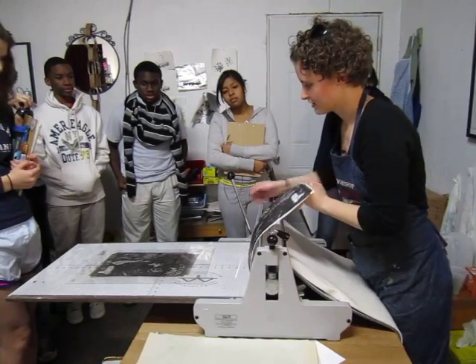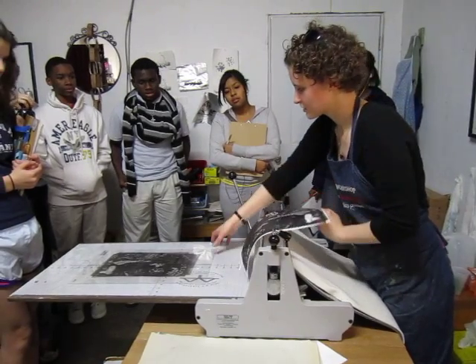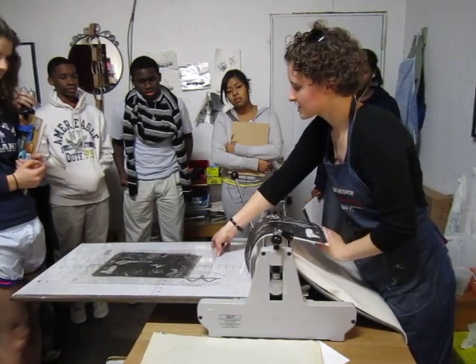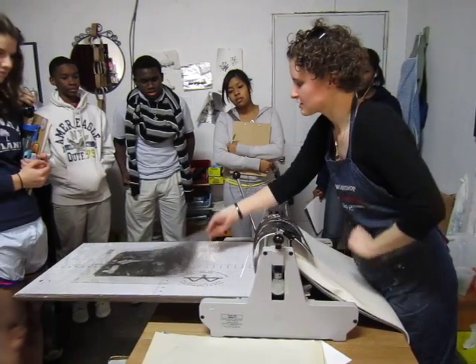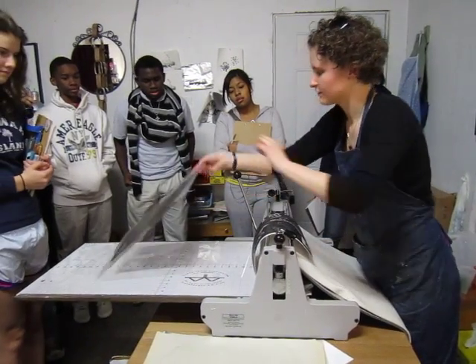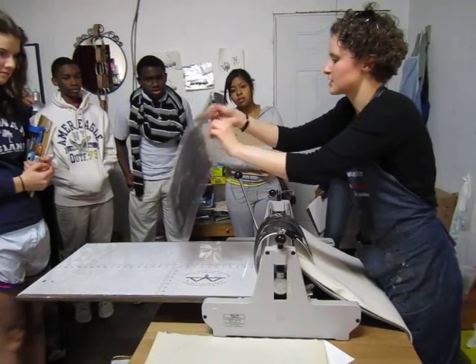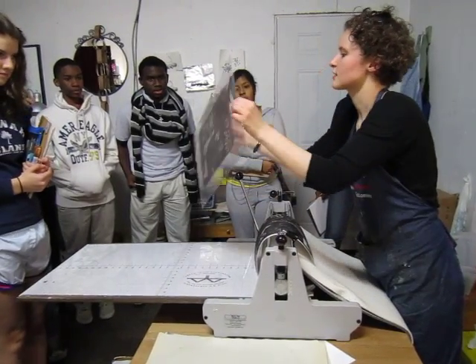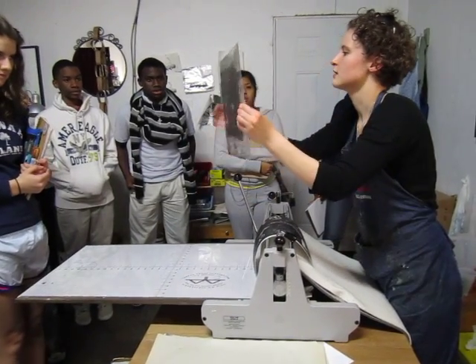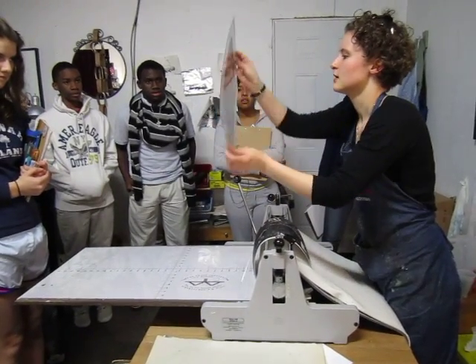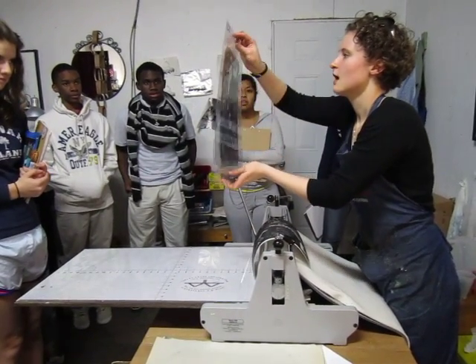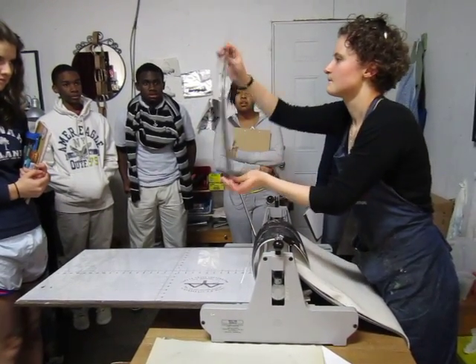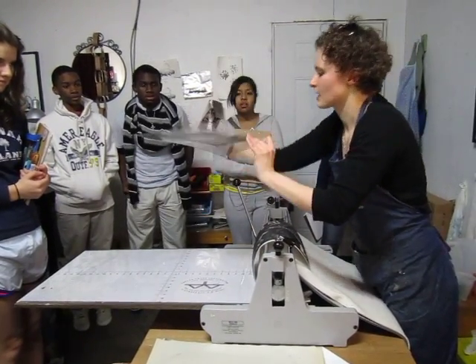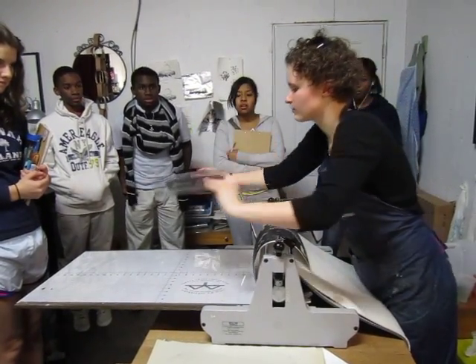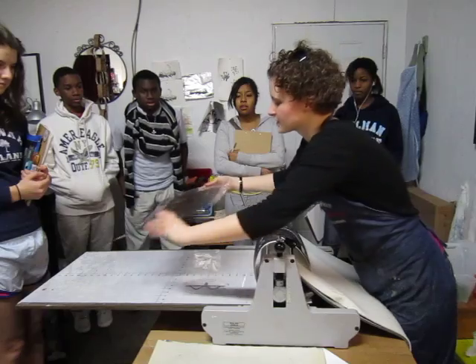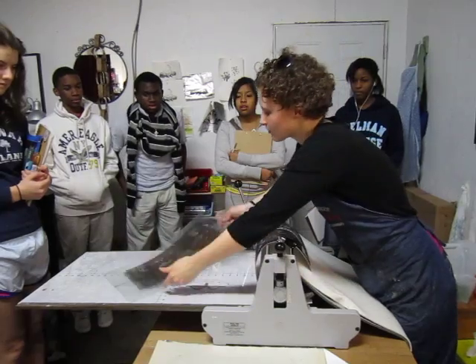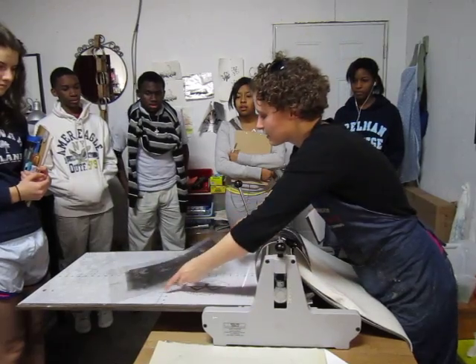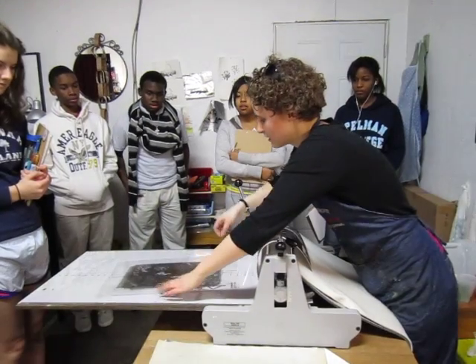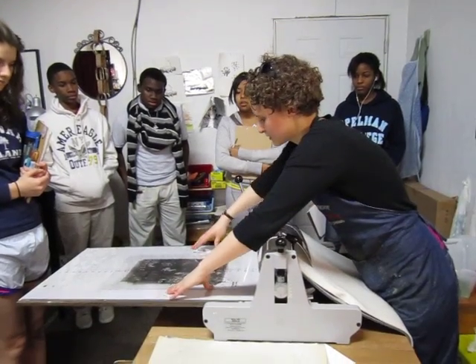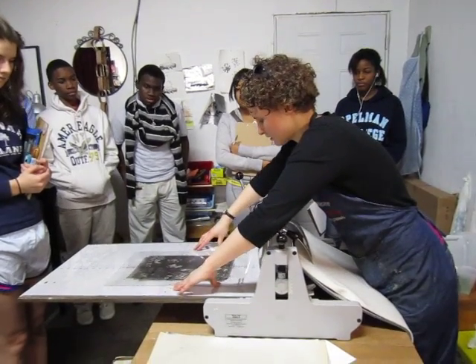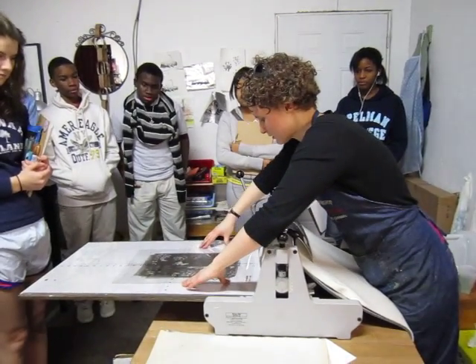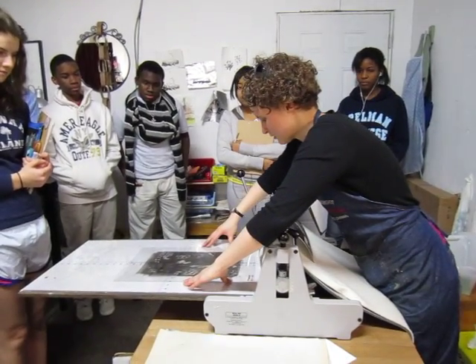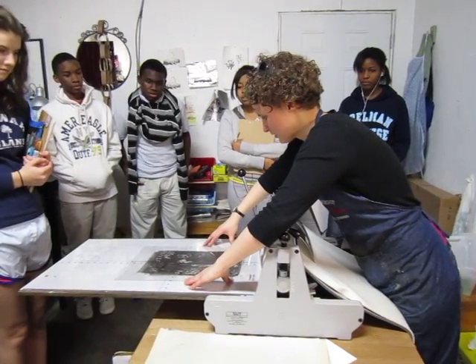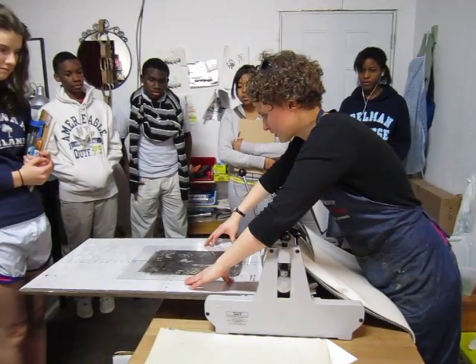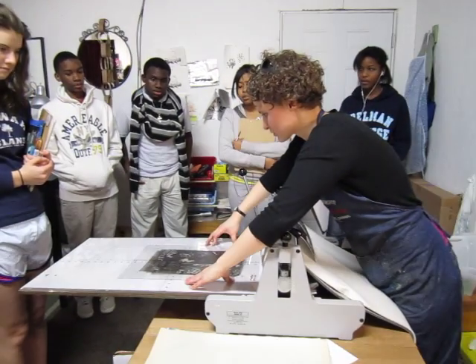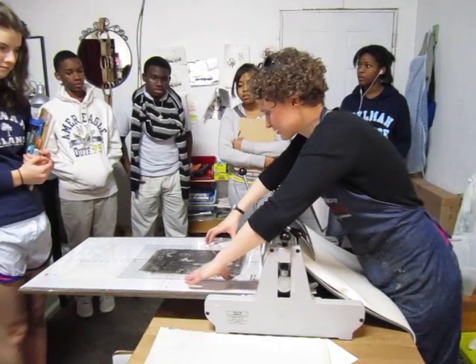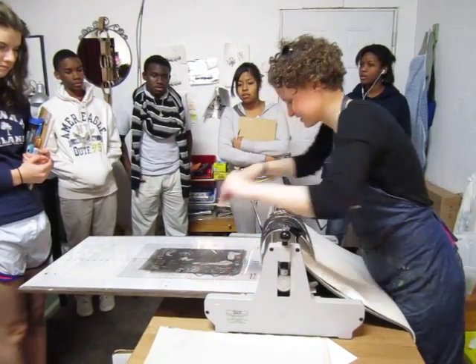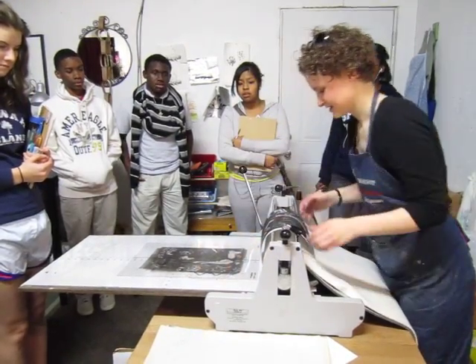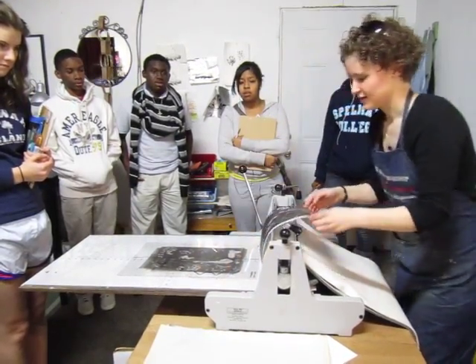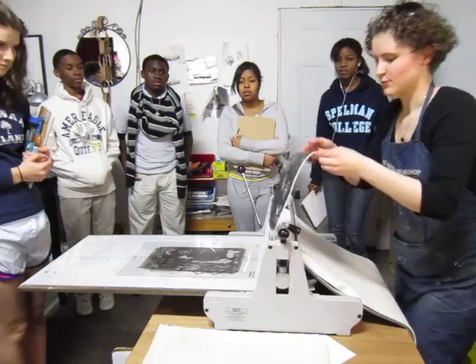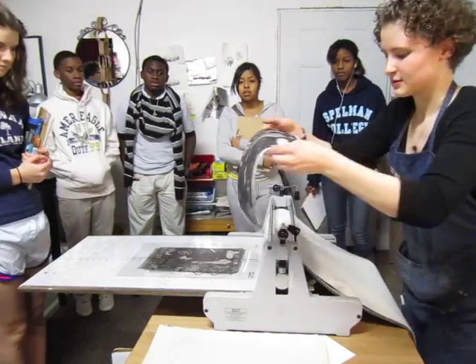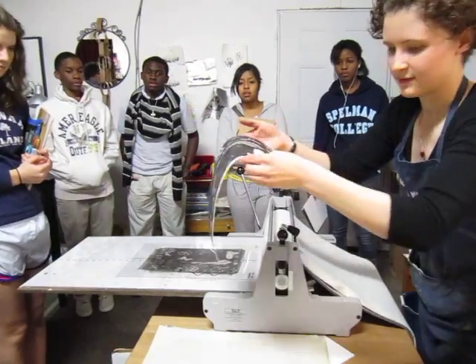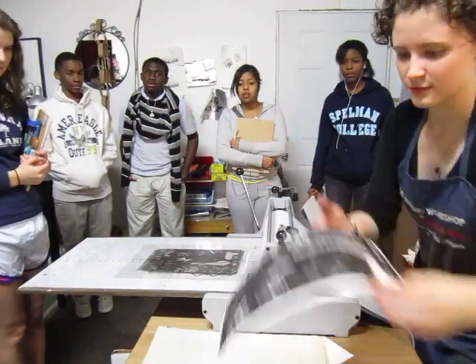You'll see there's still a lot of information on here, and we can pull a second print which is called a ghost. Printmakers believe in ghosts.